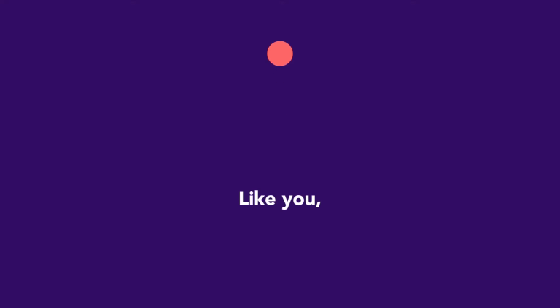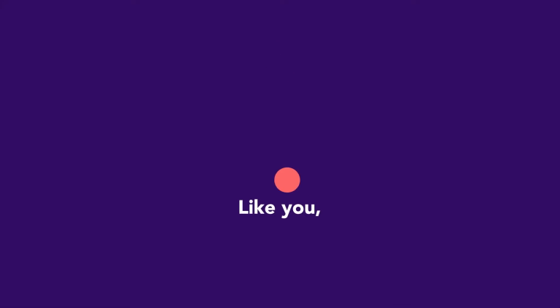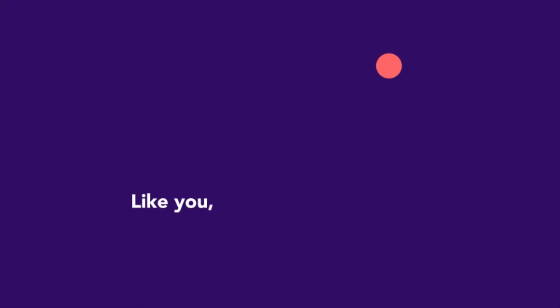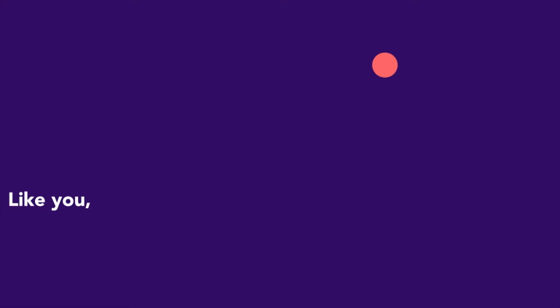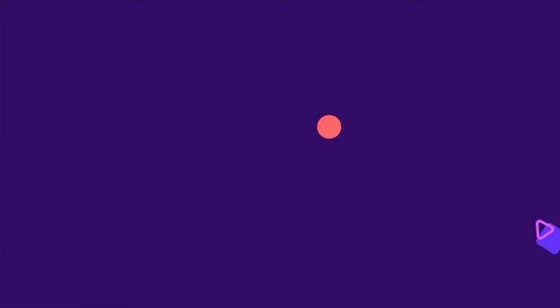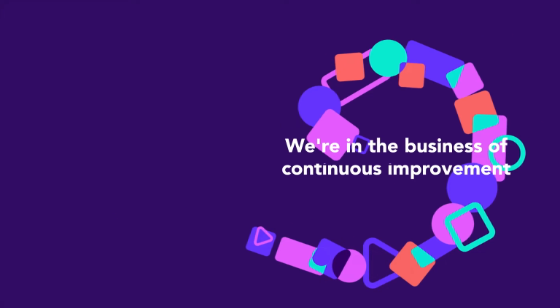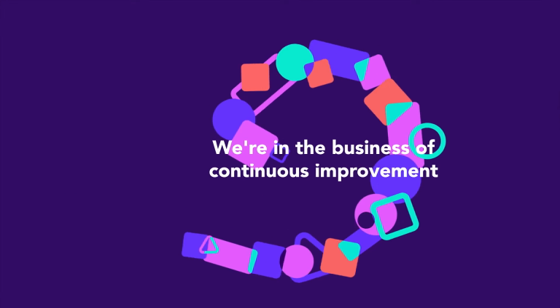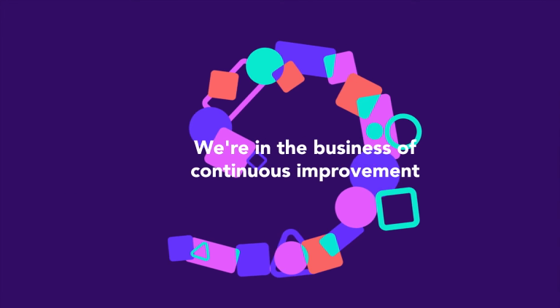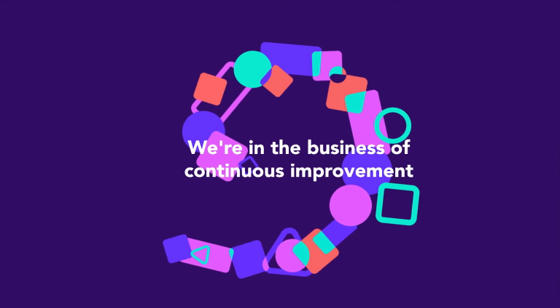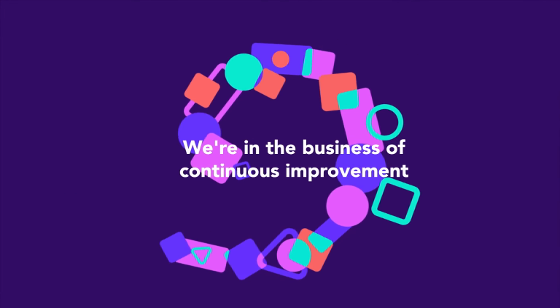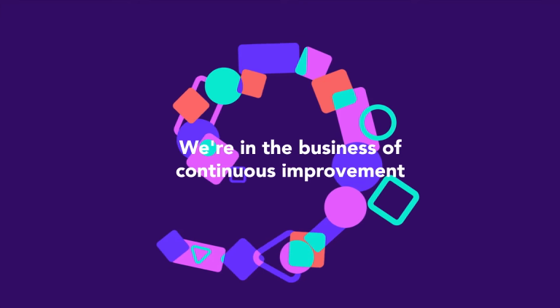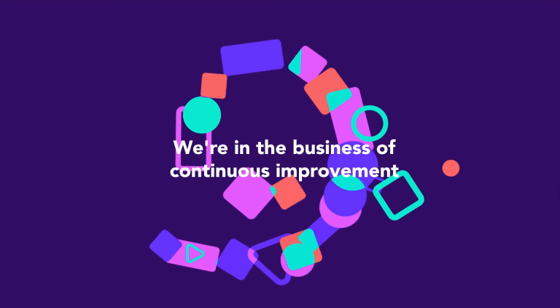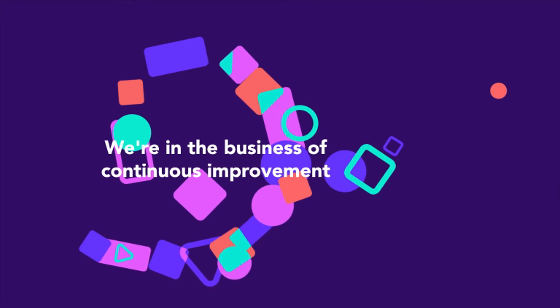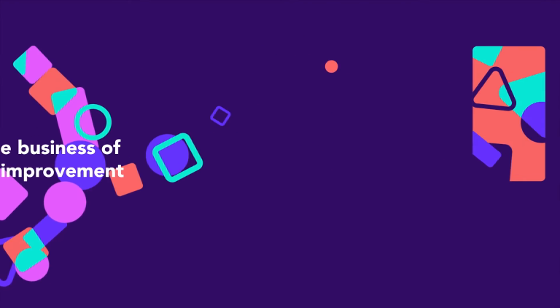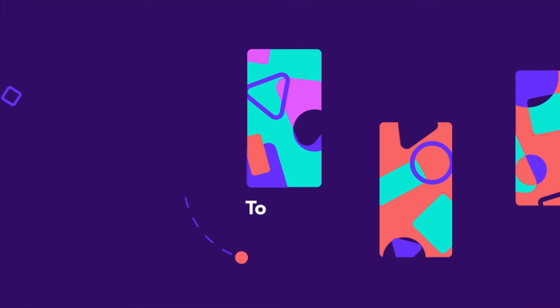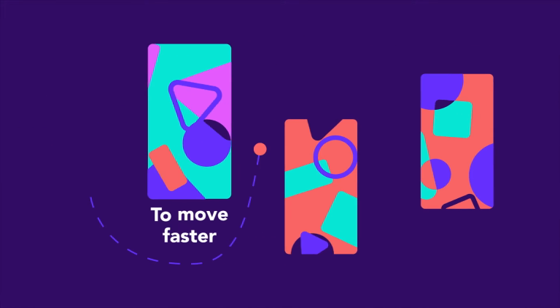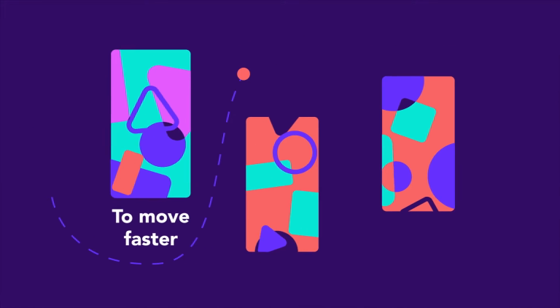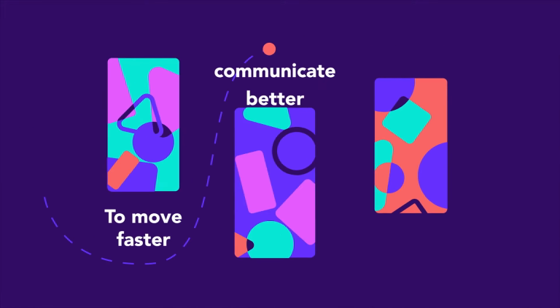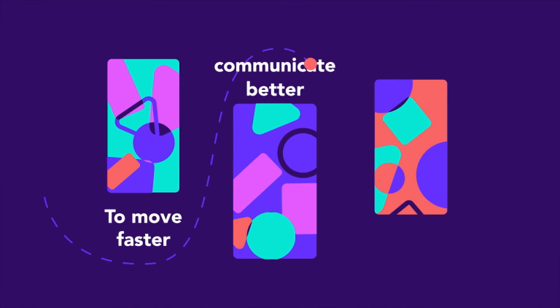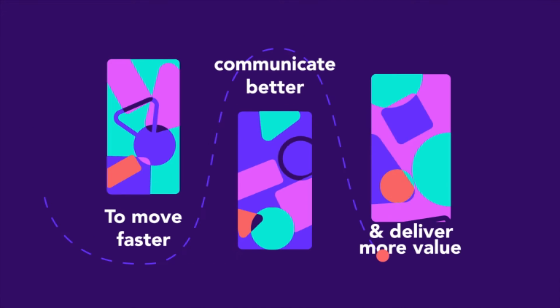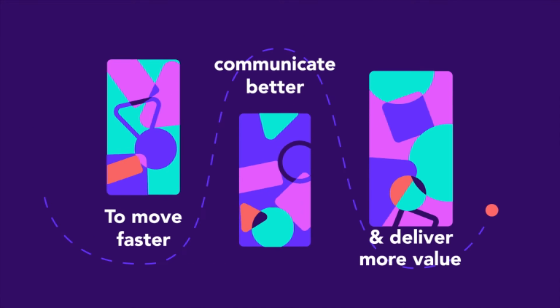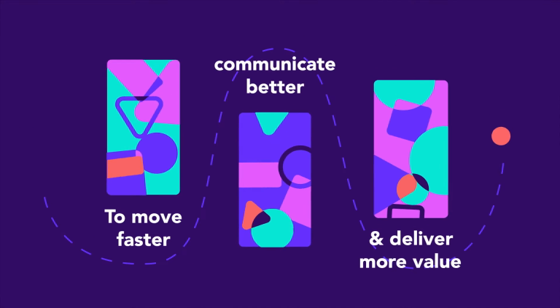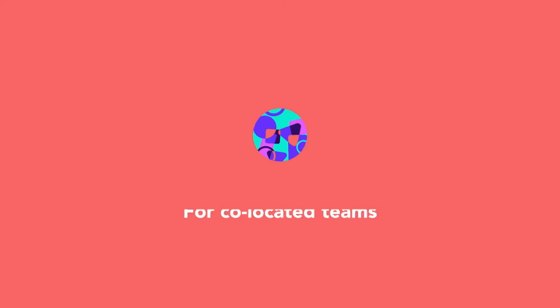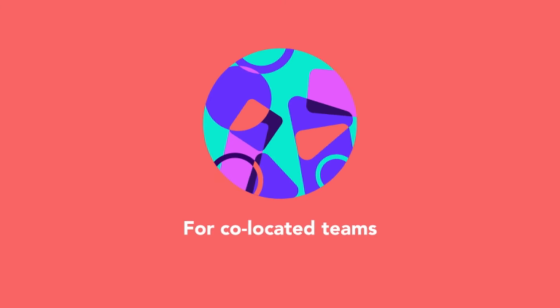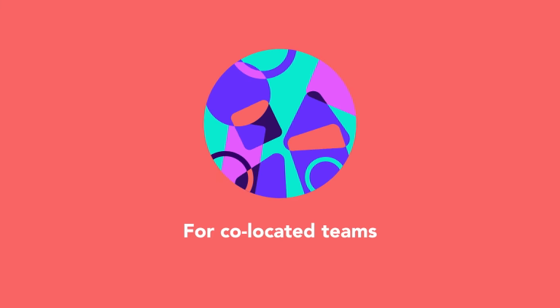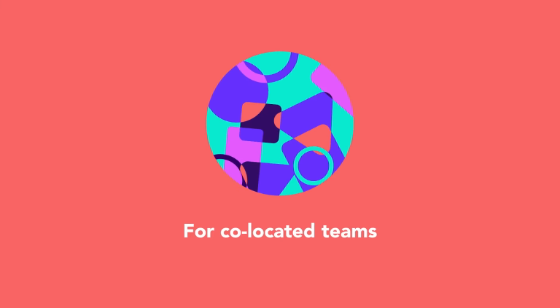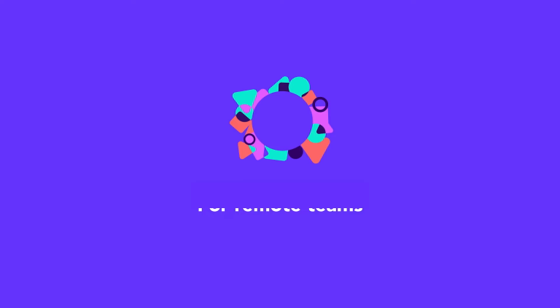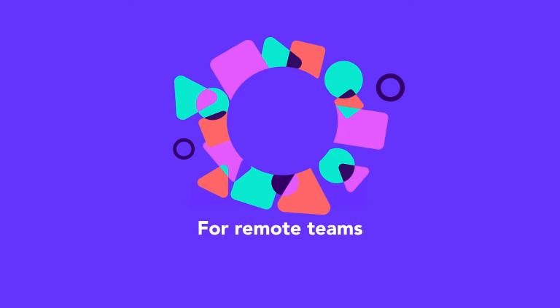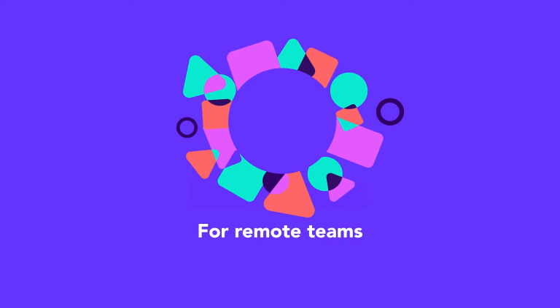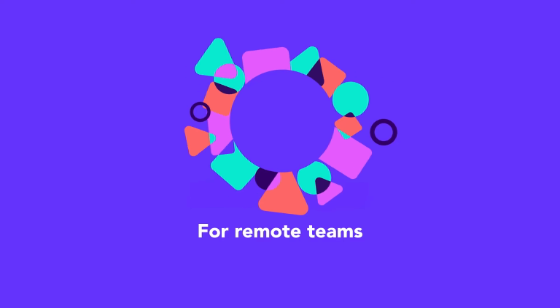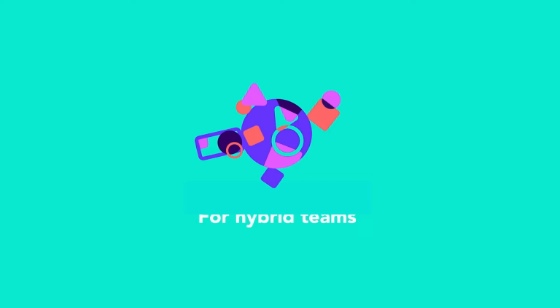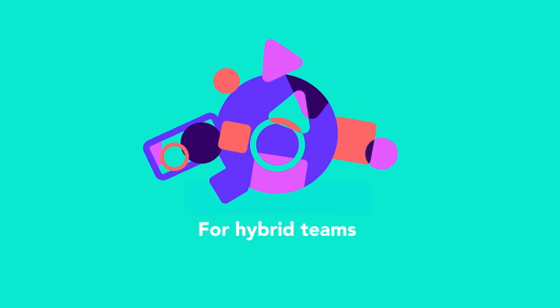Because like you, we're in the business of continuous improvement to move faster, communicate better, and deliver more value, no matter if your teams are co-located, remote, or hybrid.